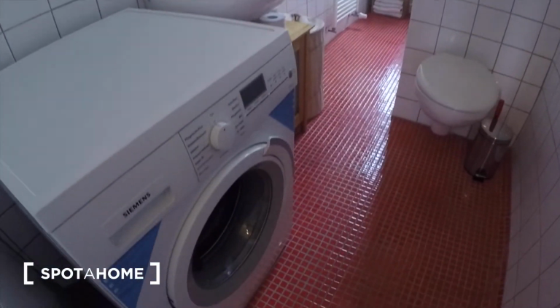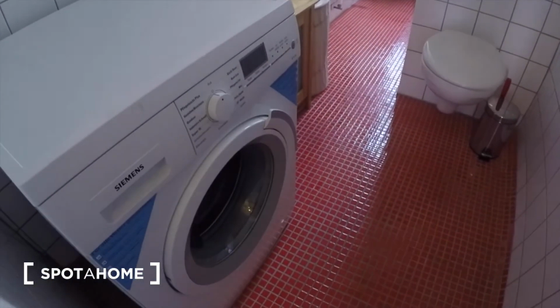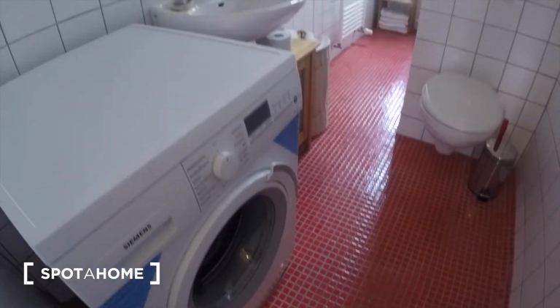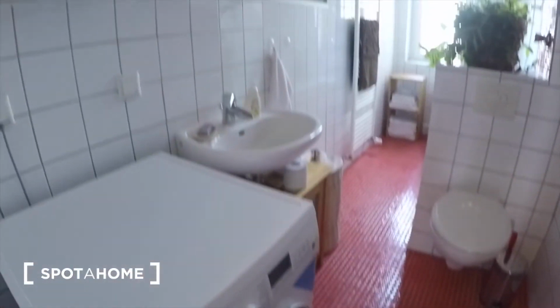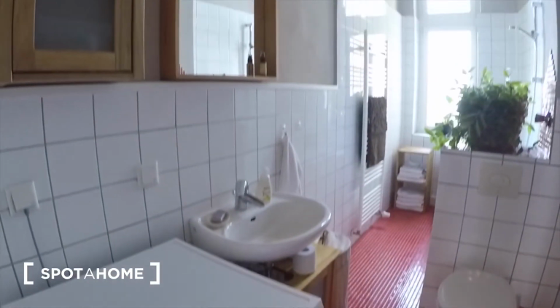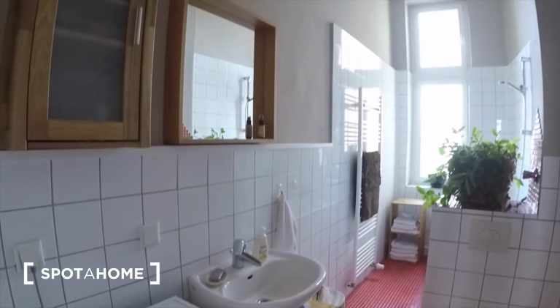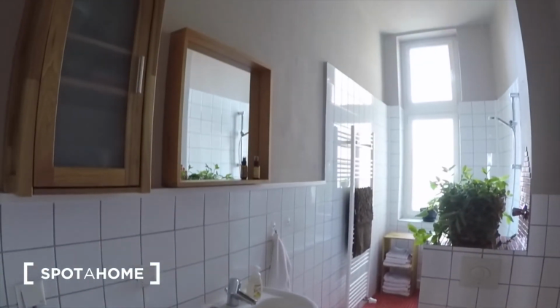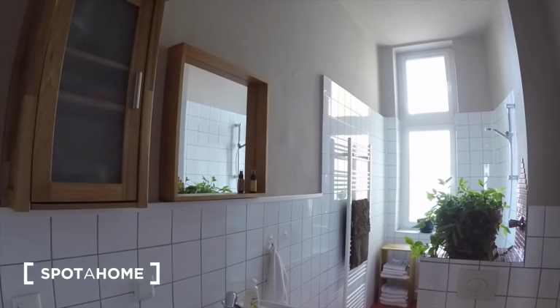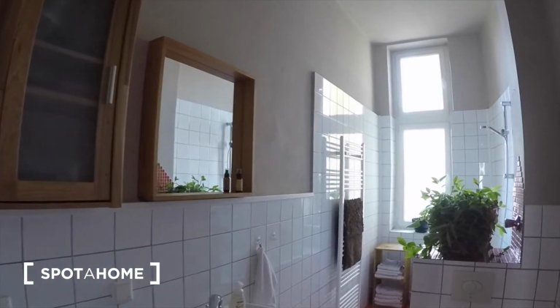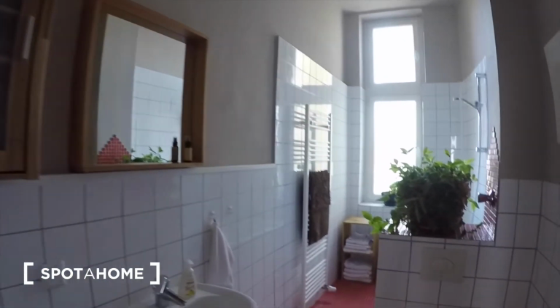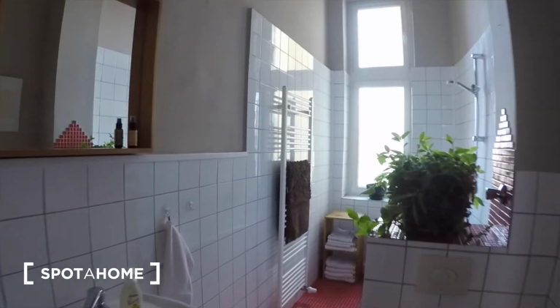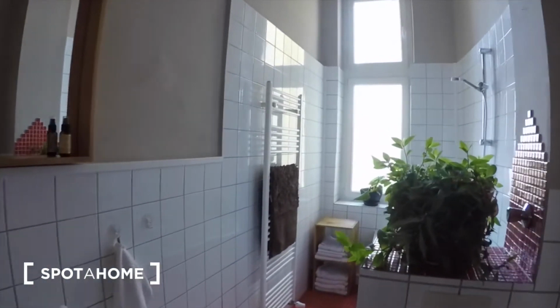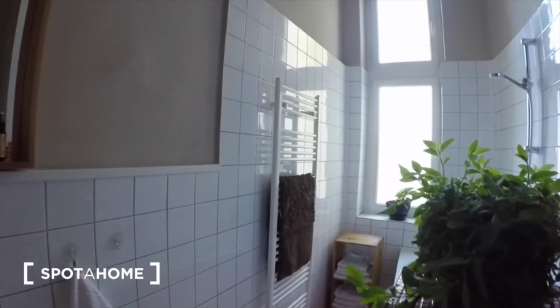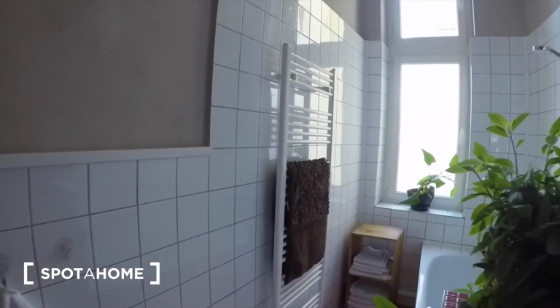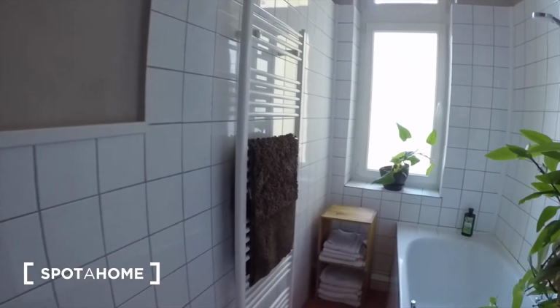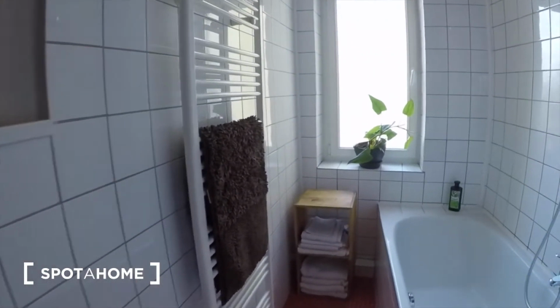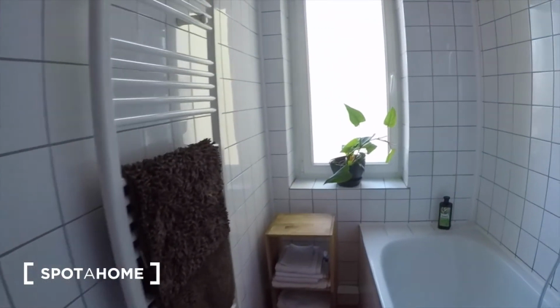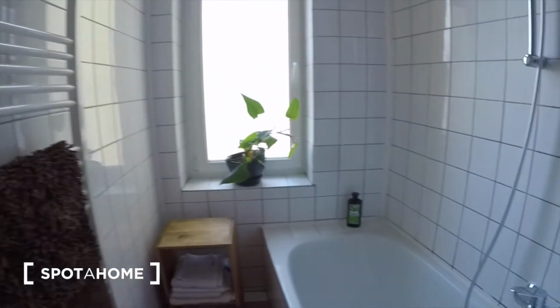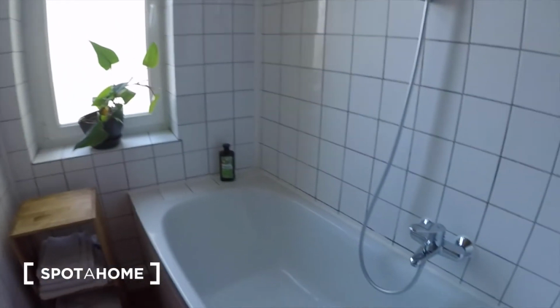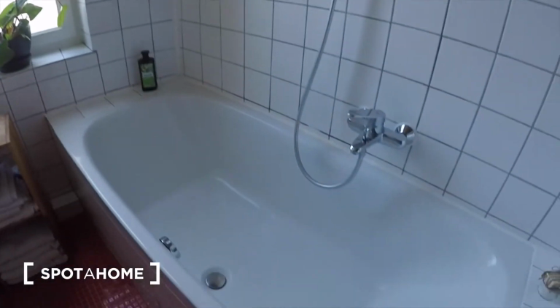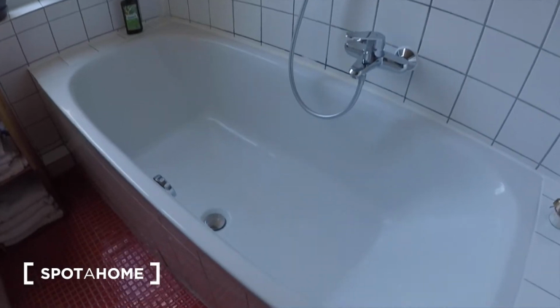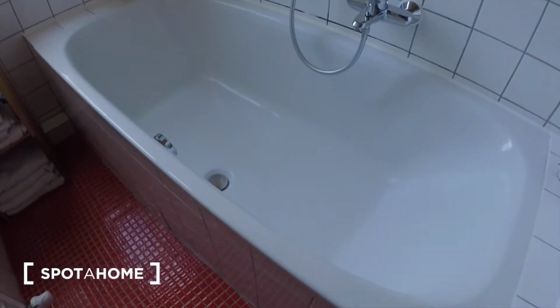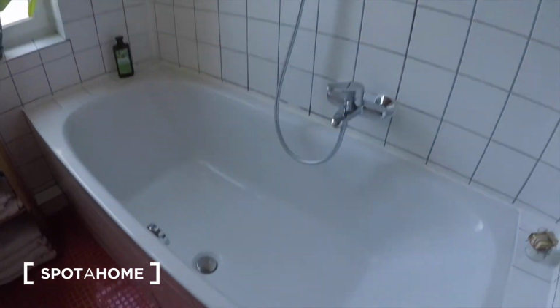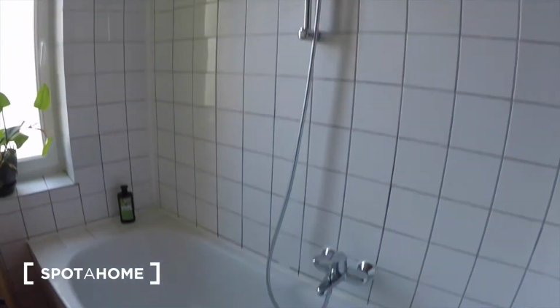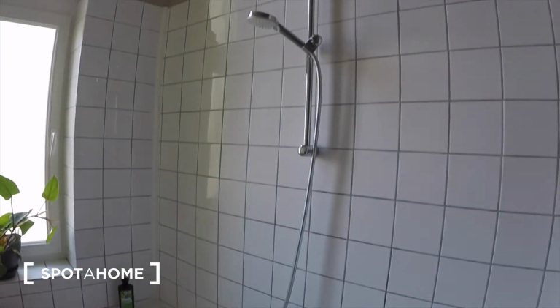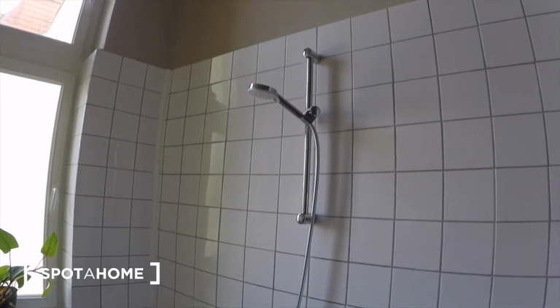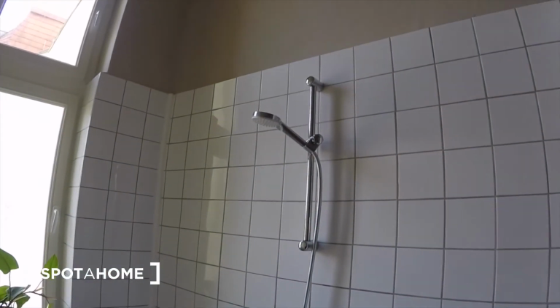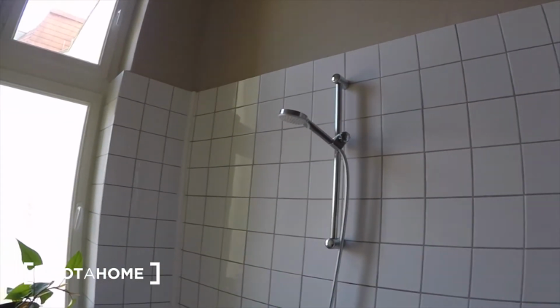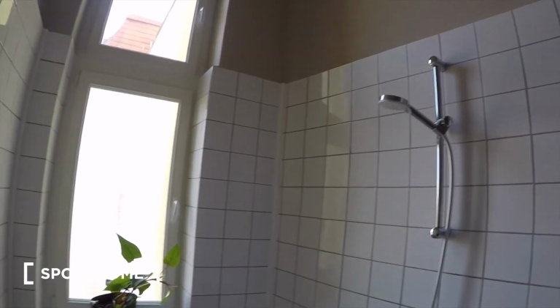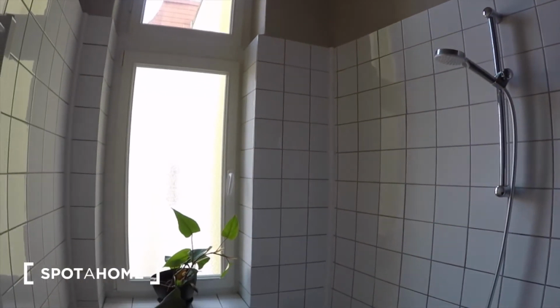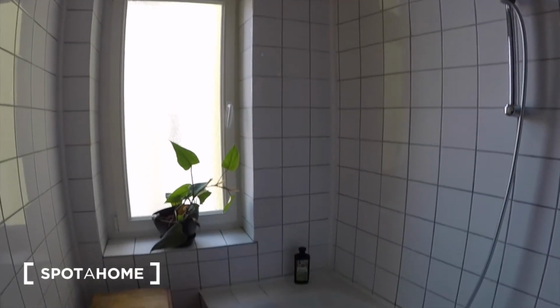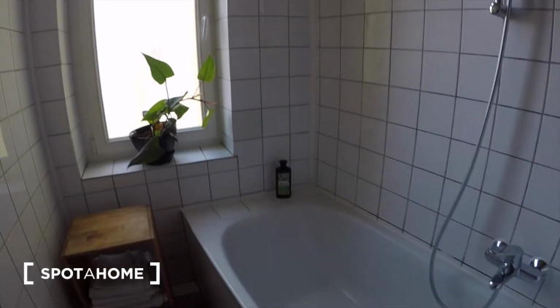Here you have a washing machine. There's a bath in the corner, and then of course you can use it as a shower as well.